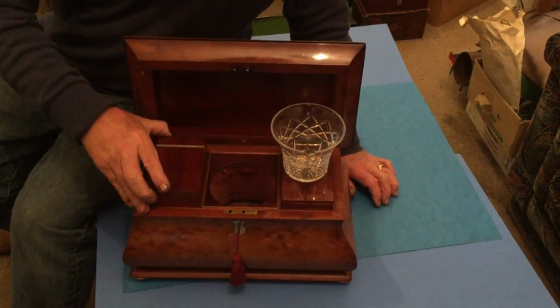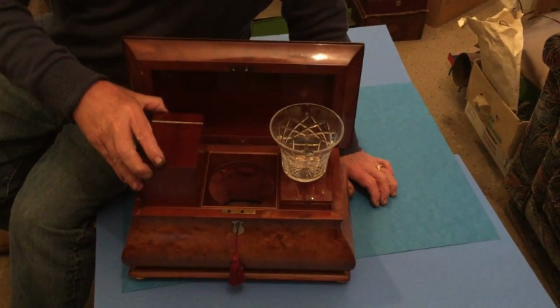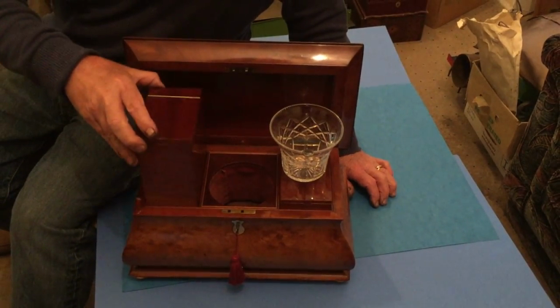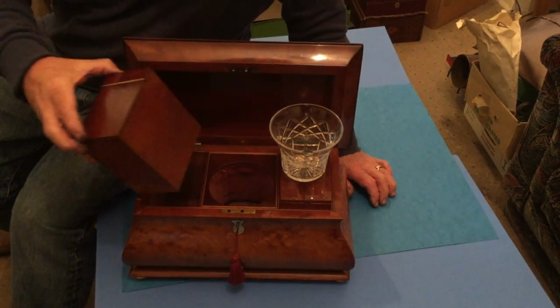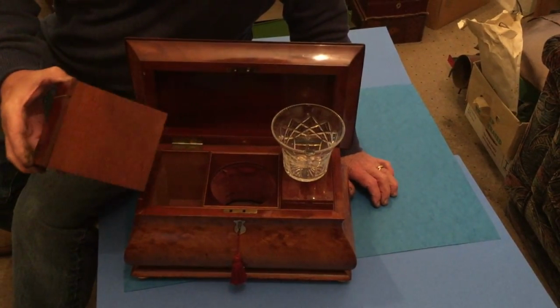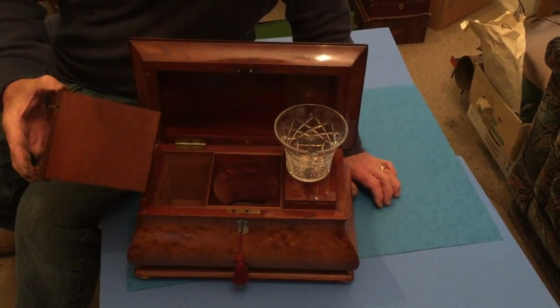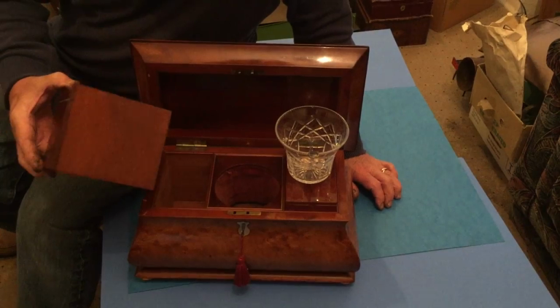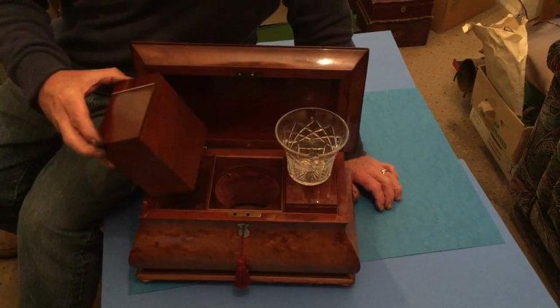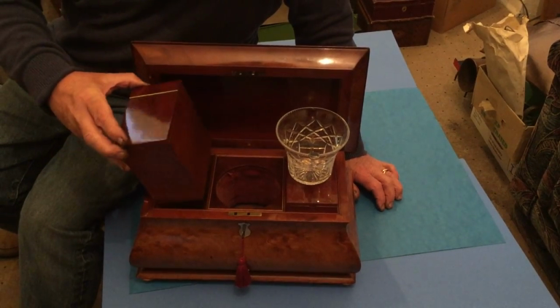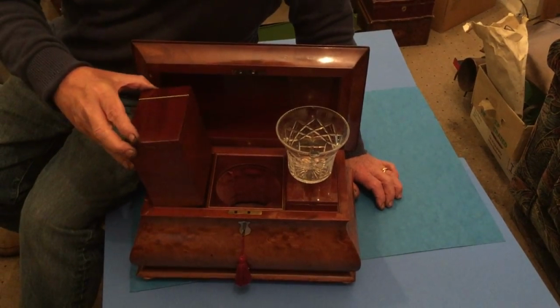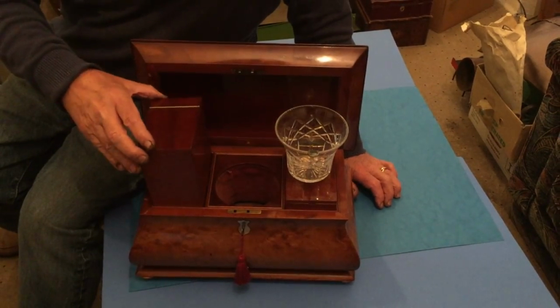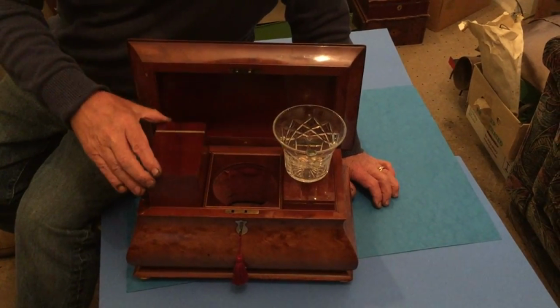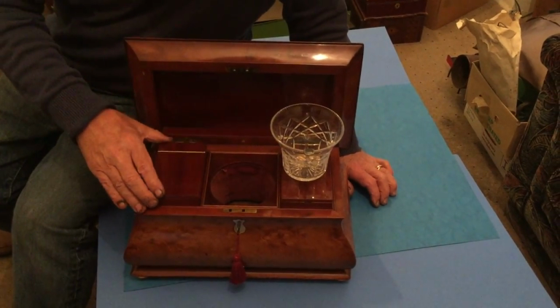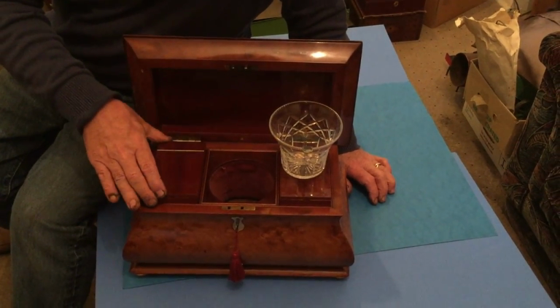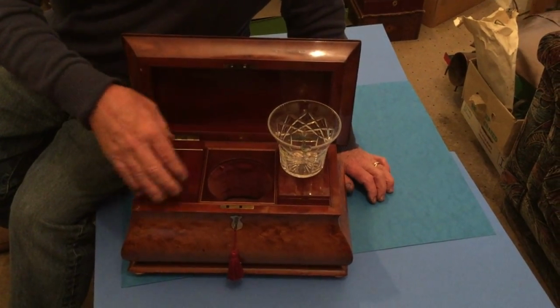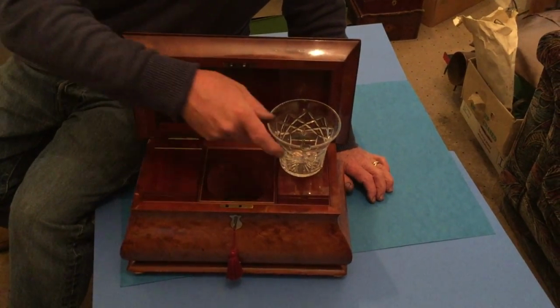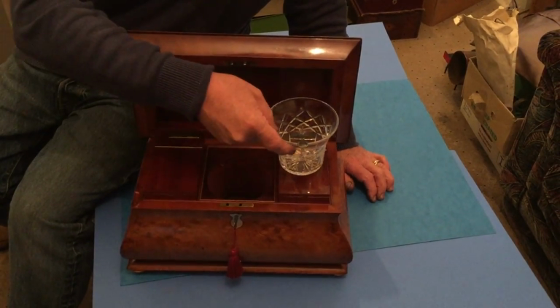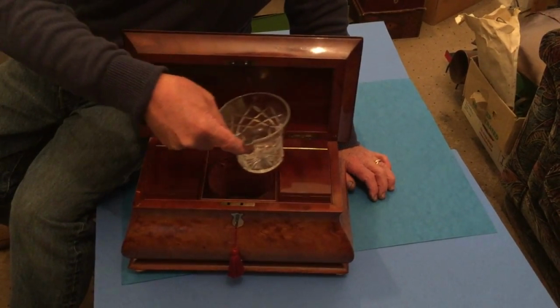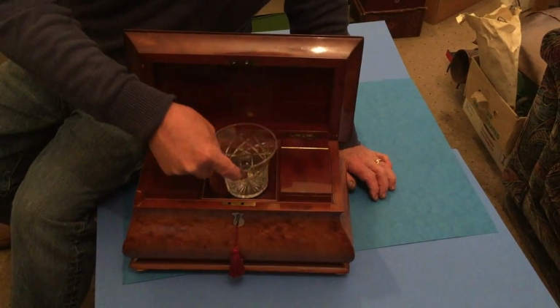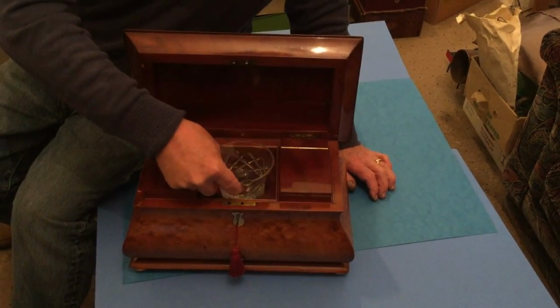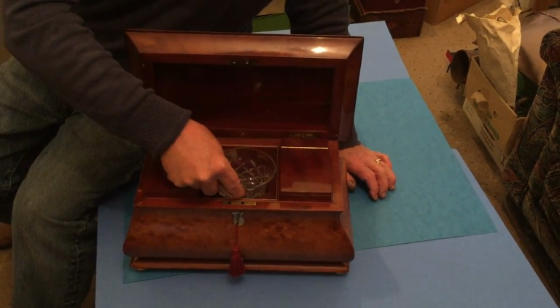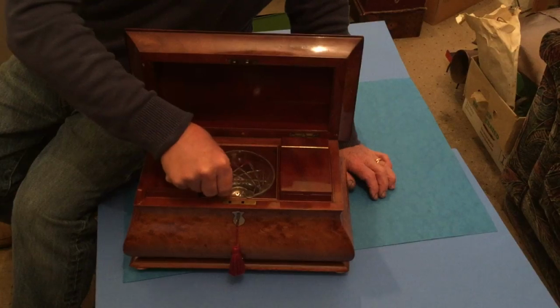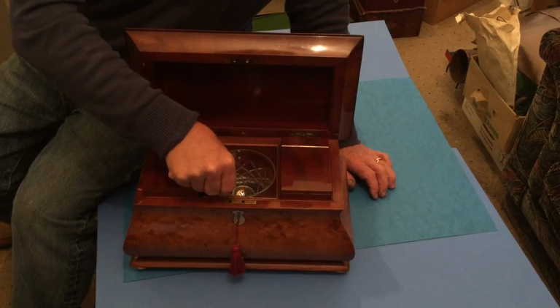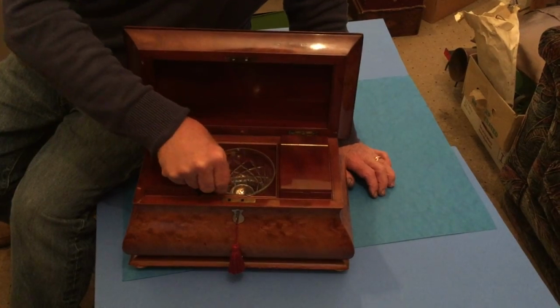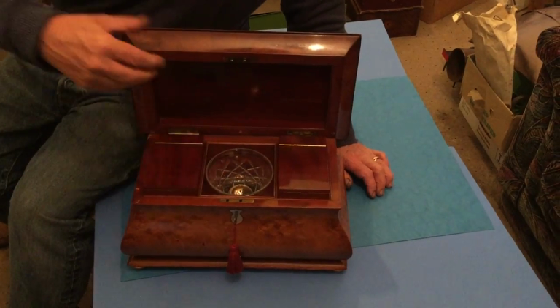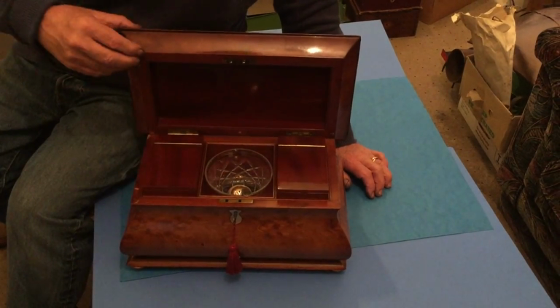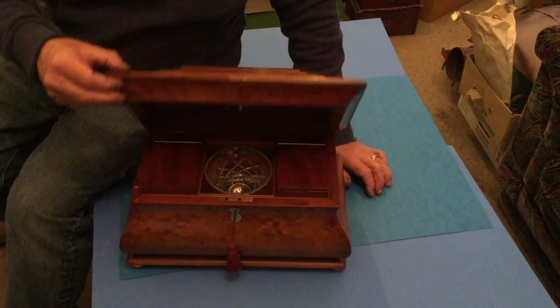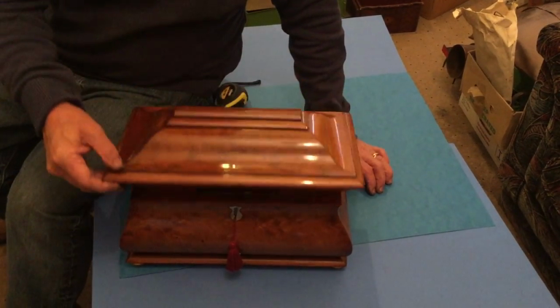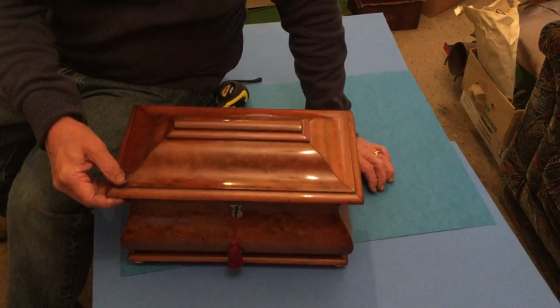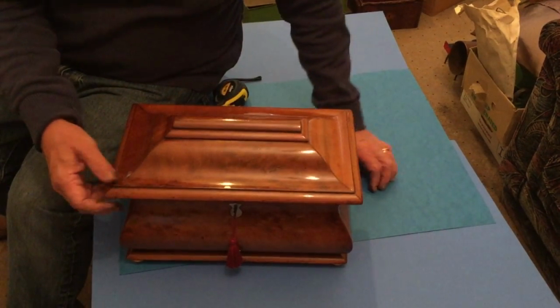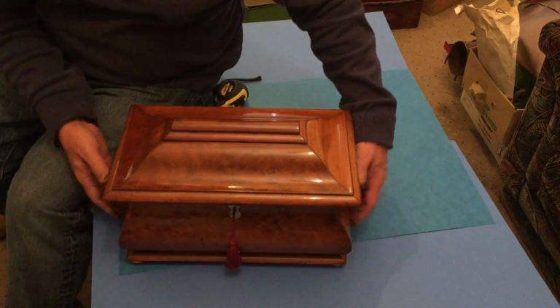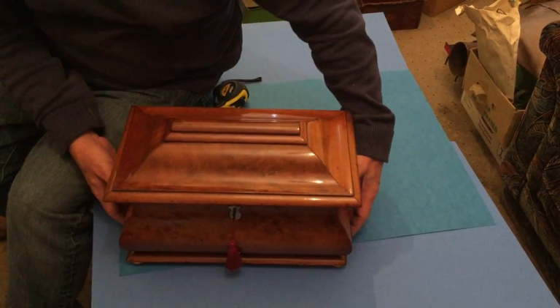The canisters in mahogany have come out. It's got a working lock and key. It's this wonderful Bombay shape — it's almost like a double Bombay.